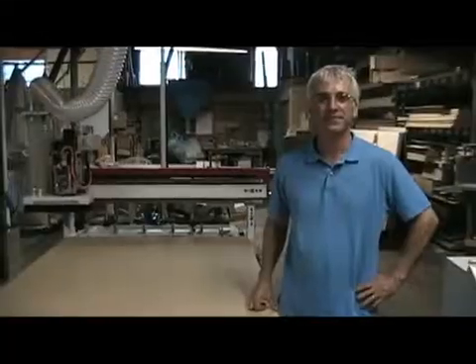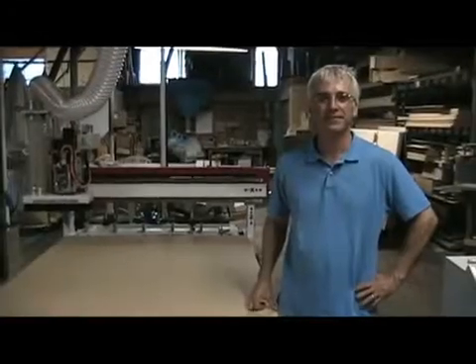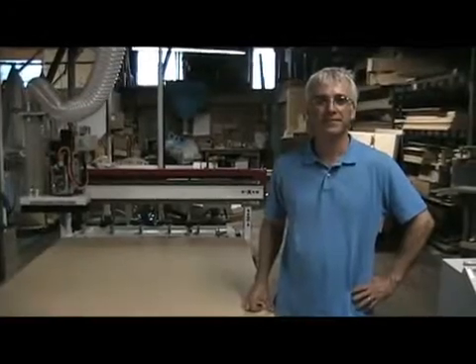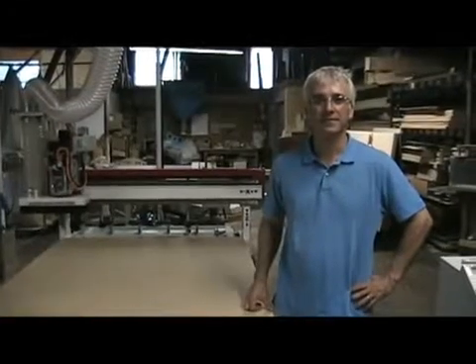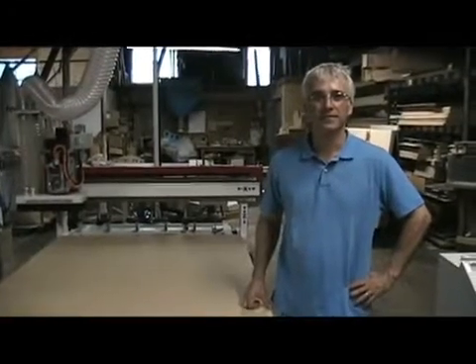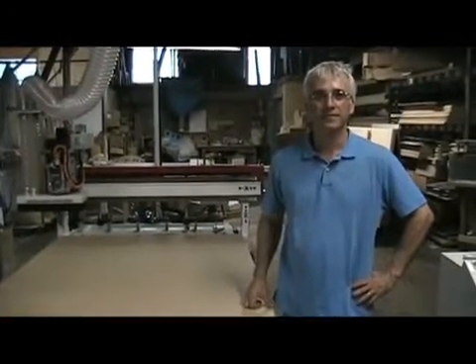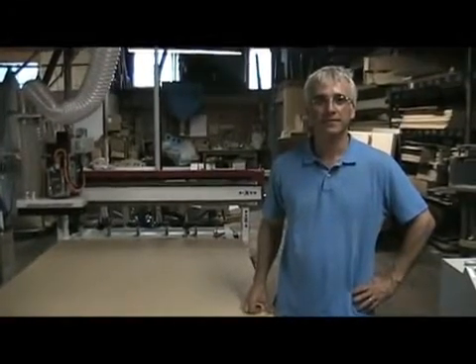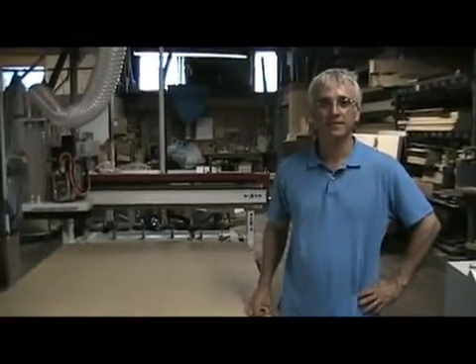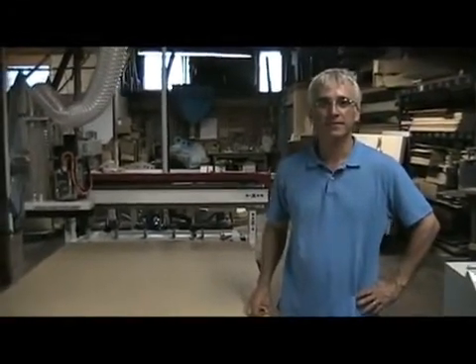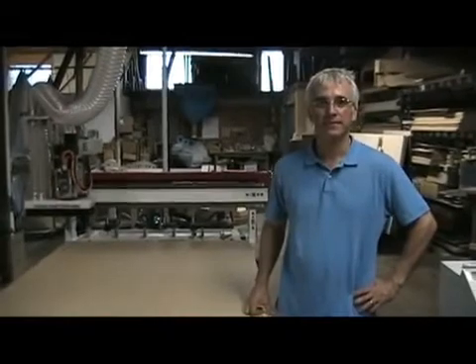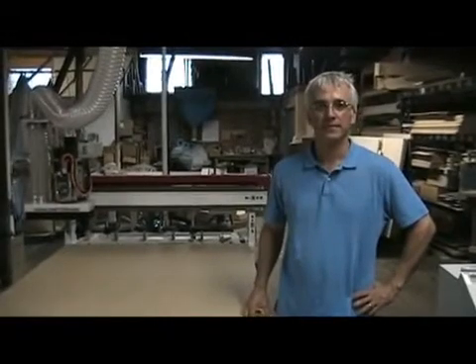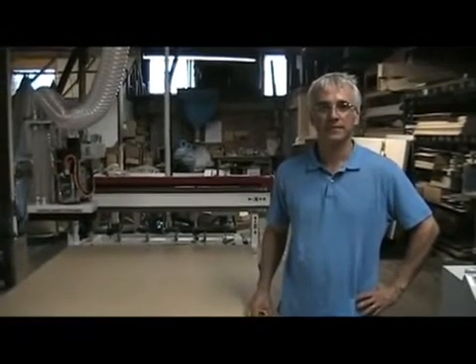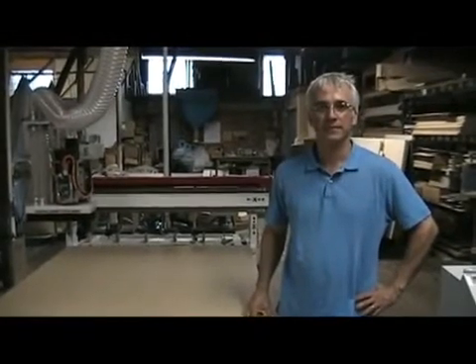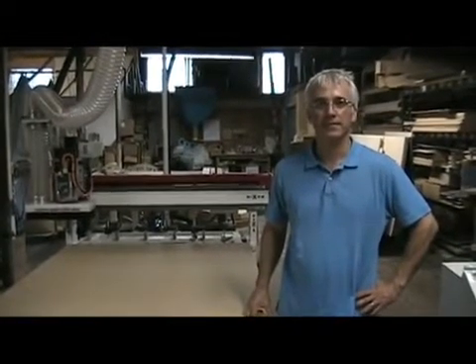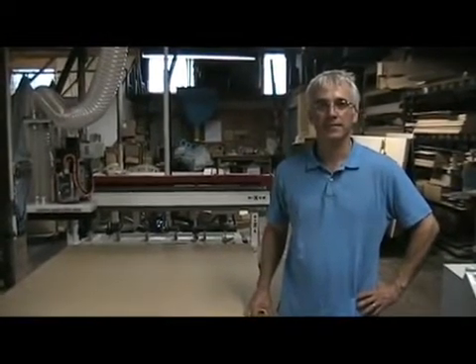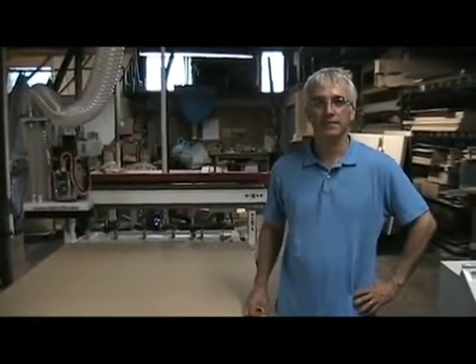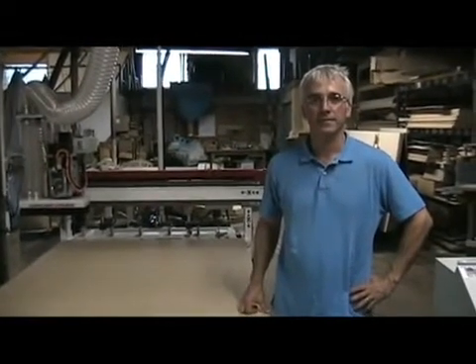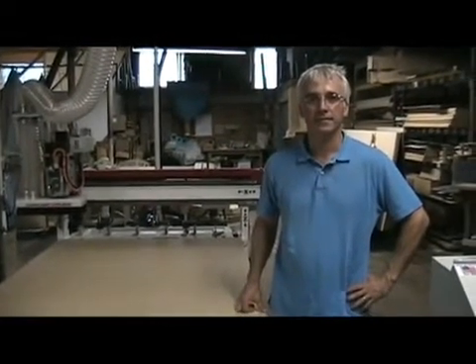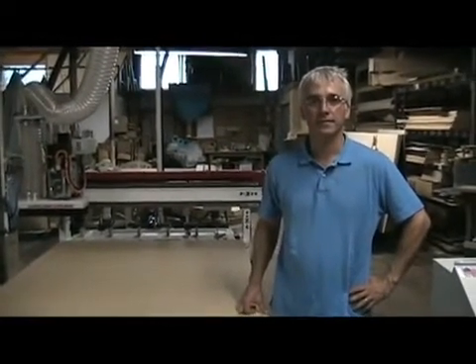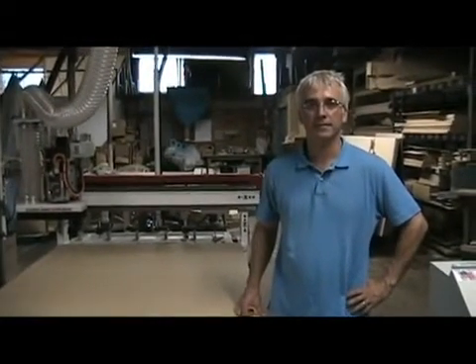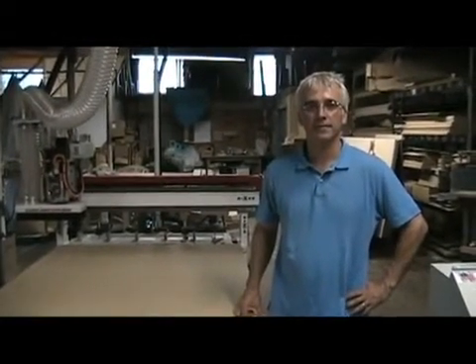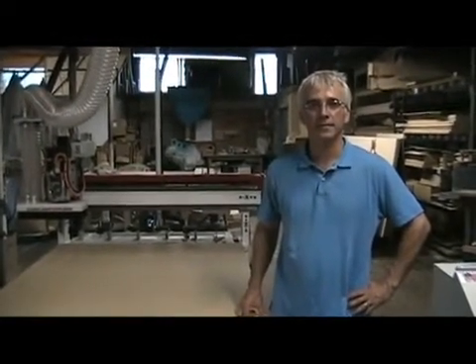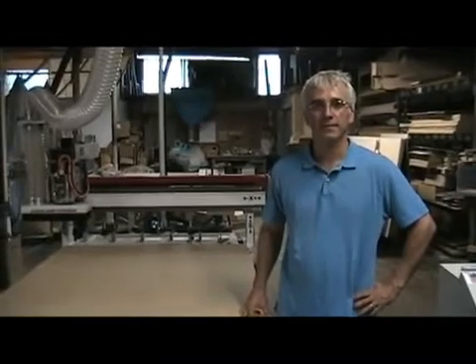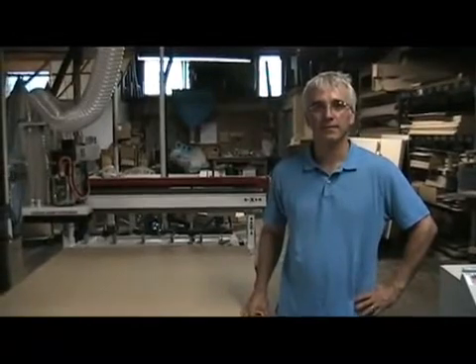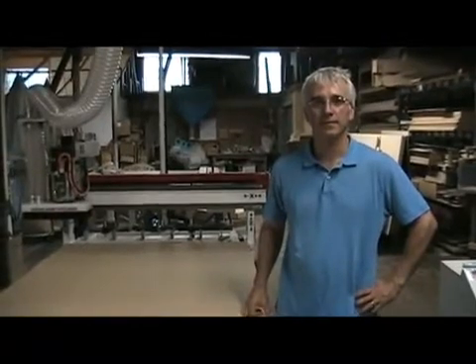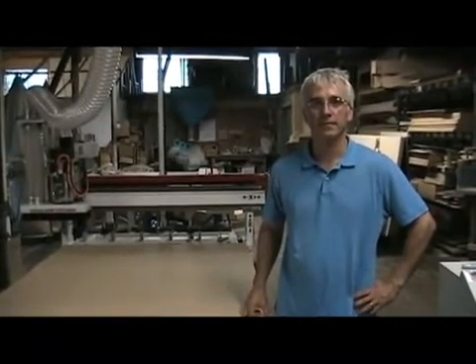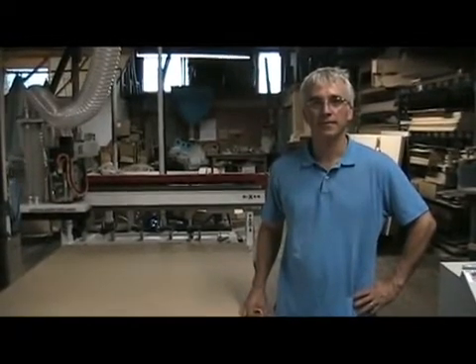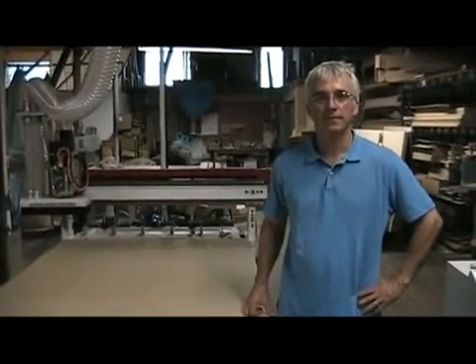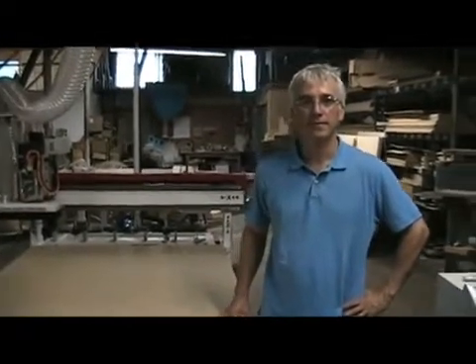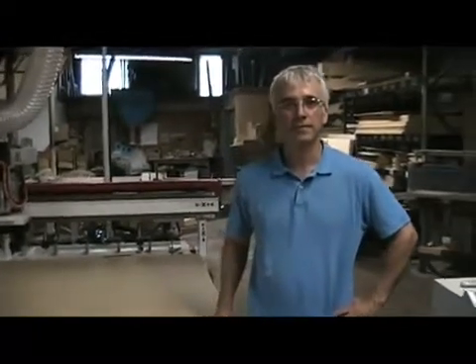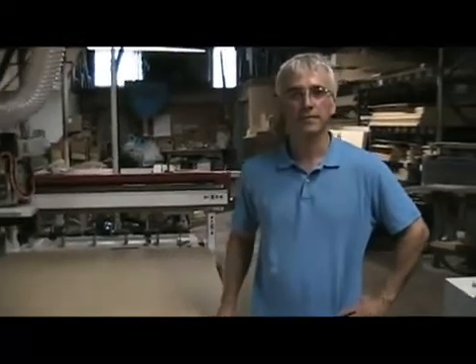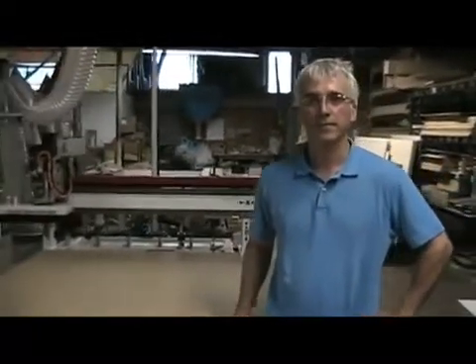We're talking to Bill Oberg from Freedom Machine Tool about this Patriot CNC router. What makes your machine unique or different from all the other machines in this price point?